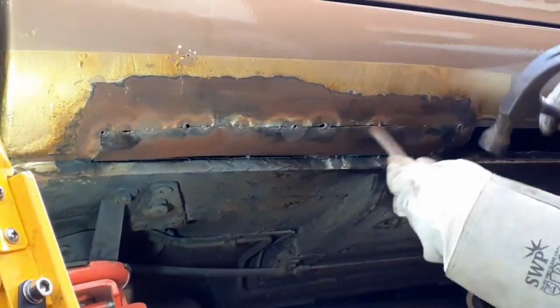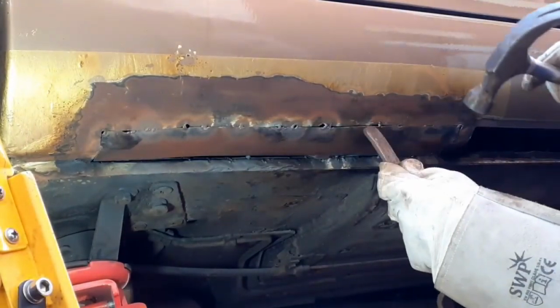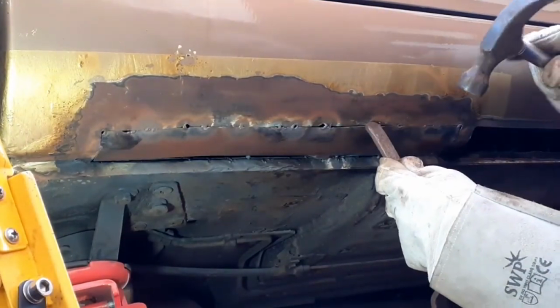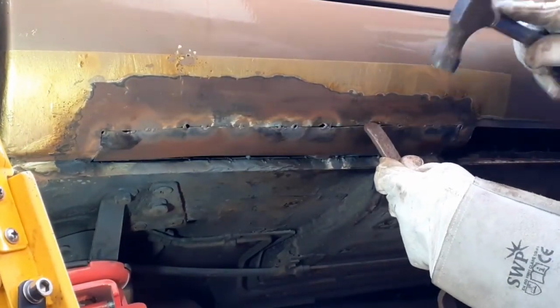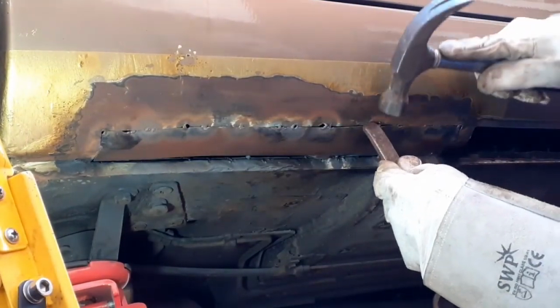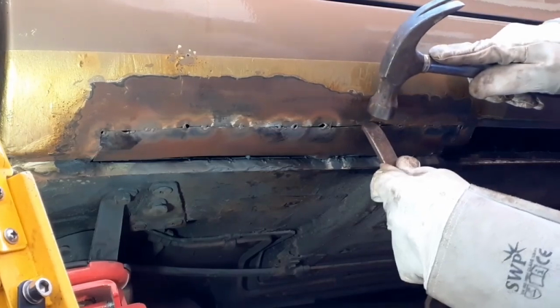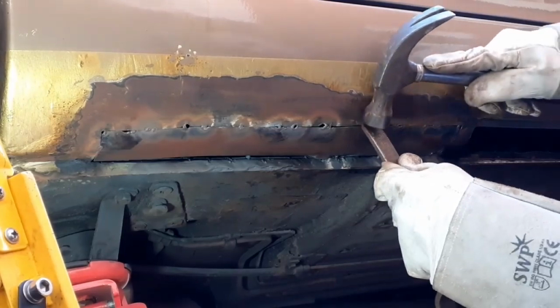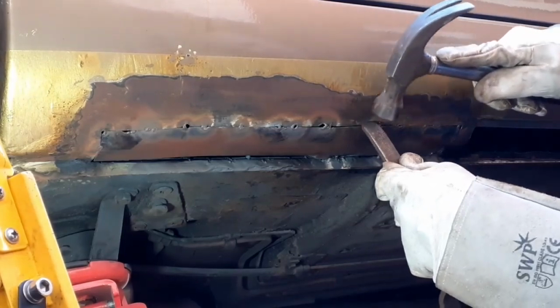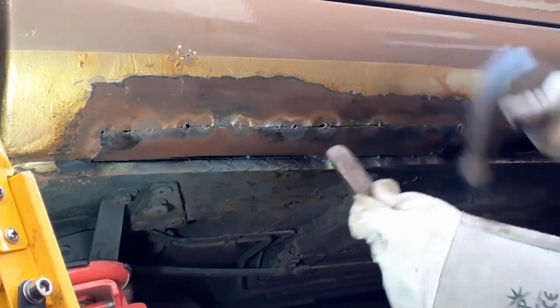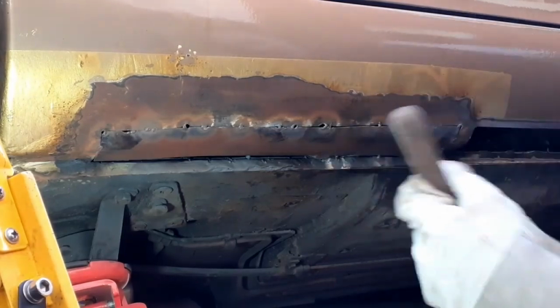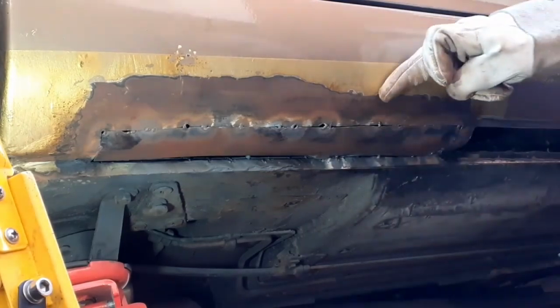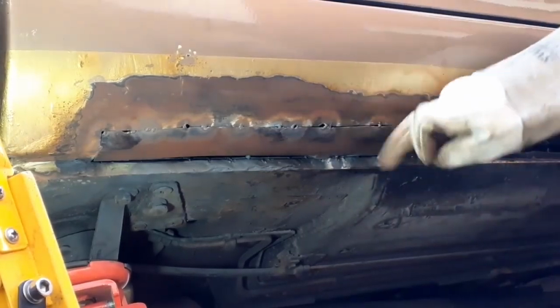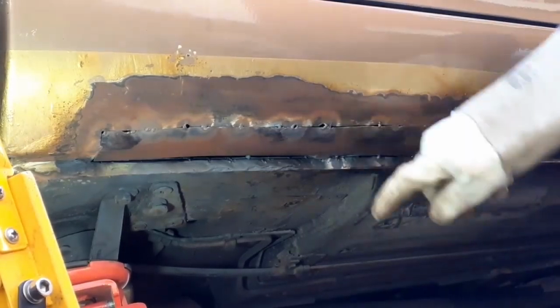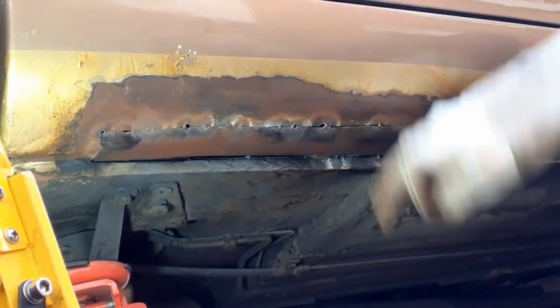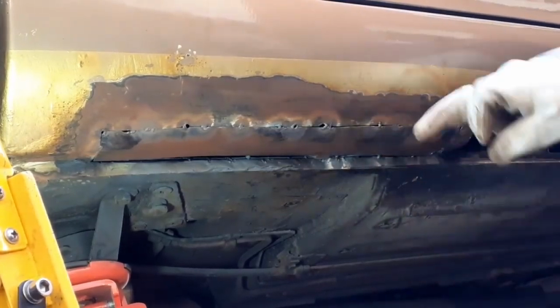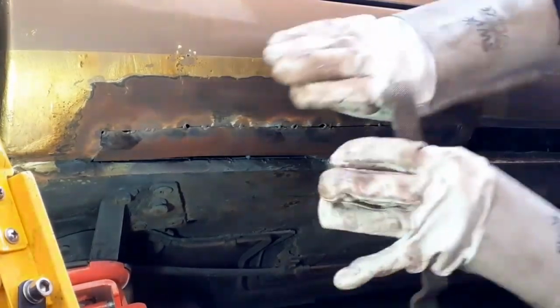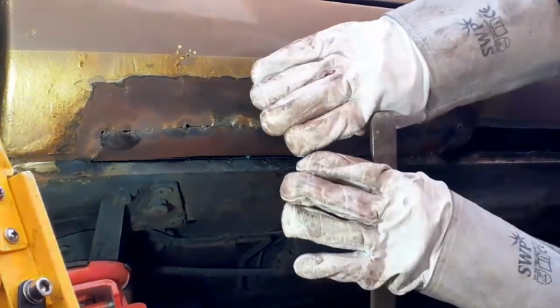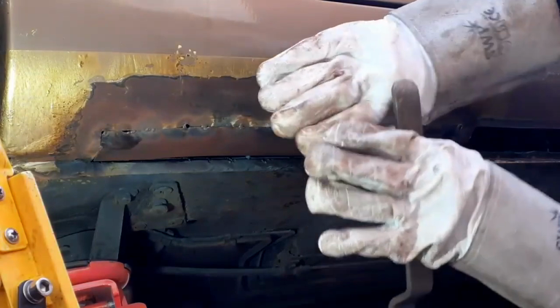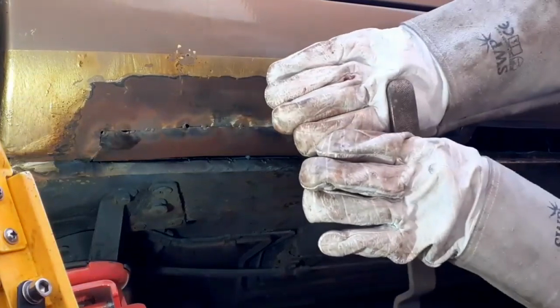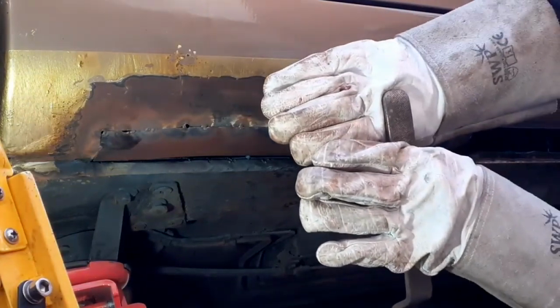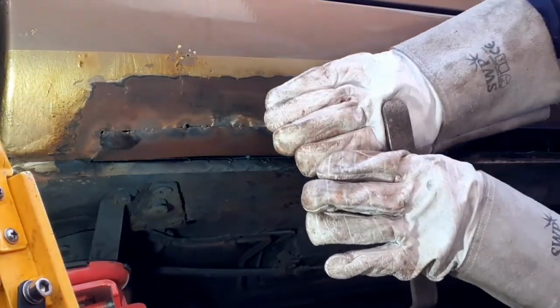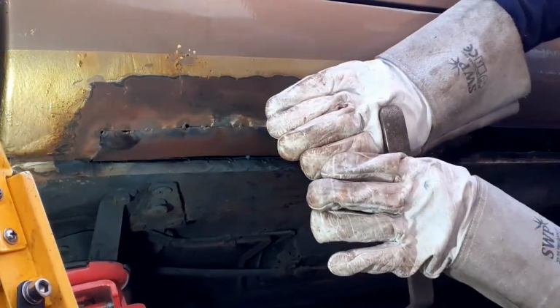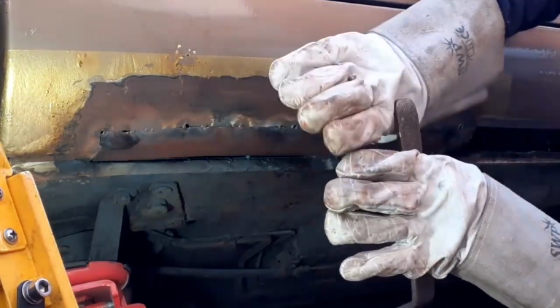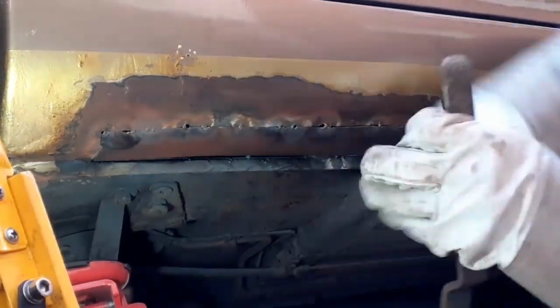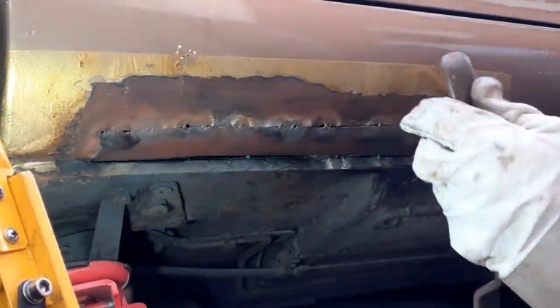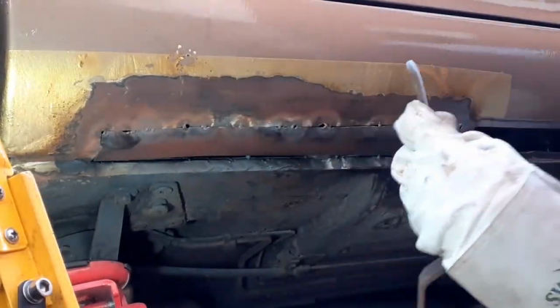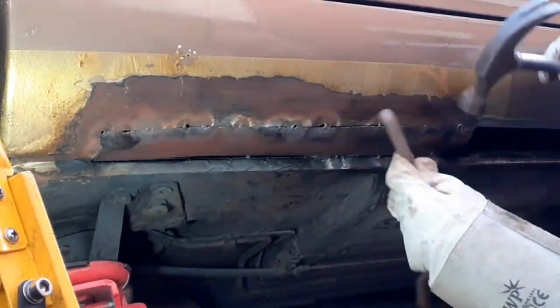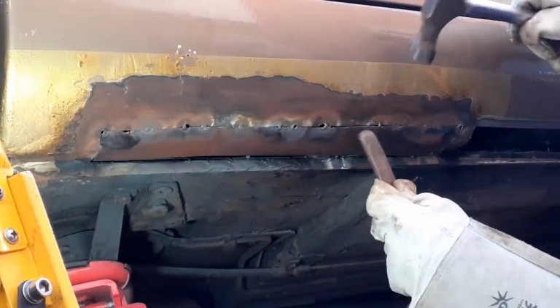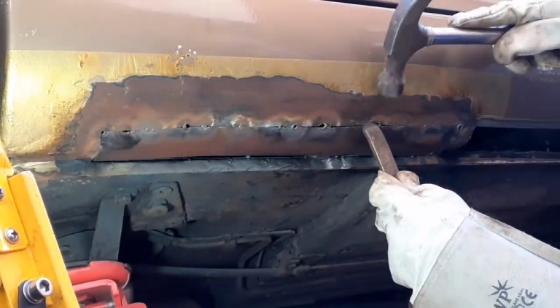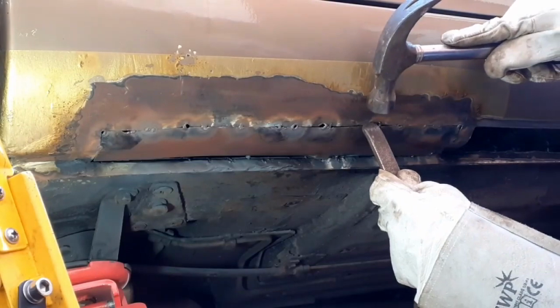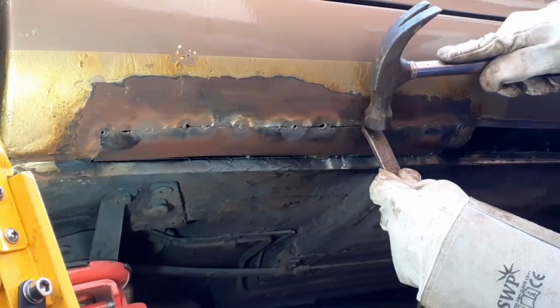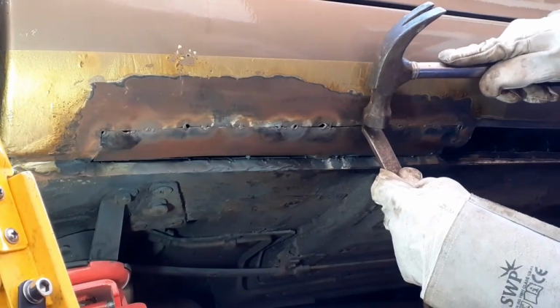I'm just going to use the lip and hit it with quite a heavy hammer. I need to knock that back — the panels are almost overlapping at the moment and I want them to lie completely flush. It will just help me to create a better weld.